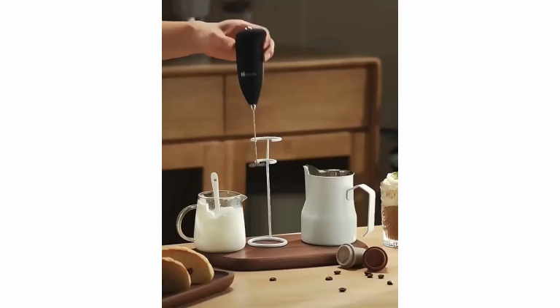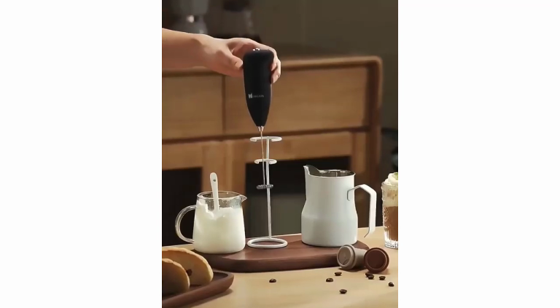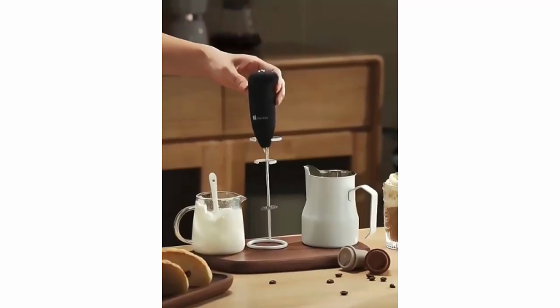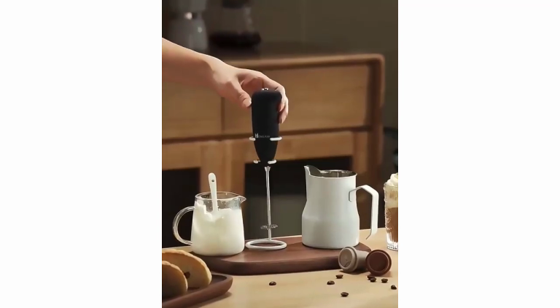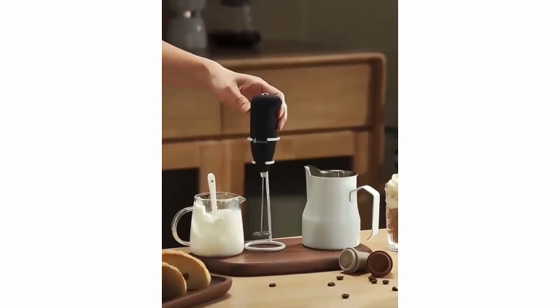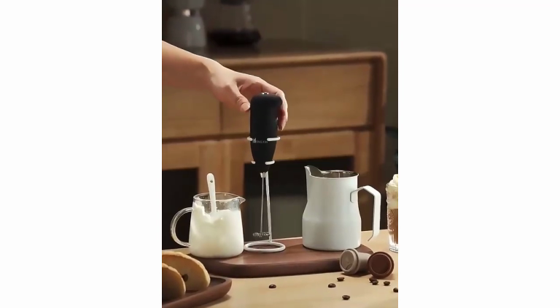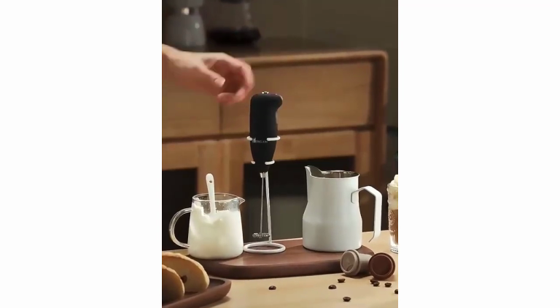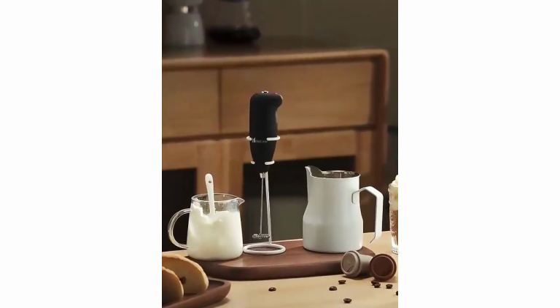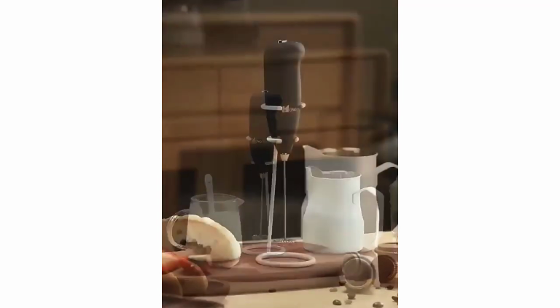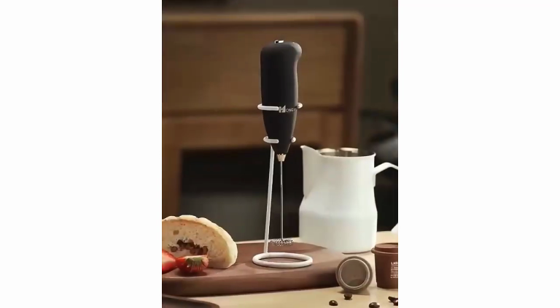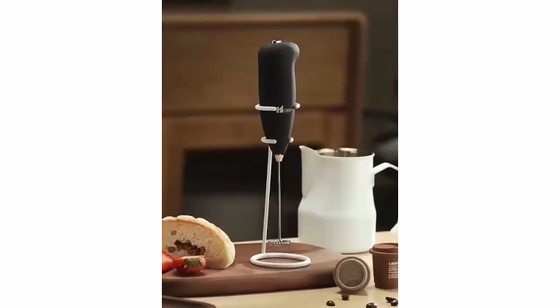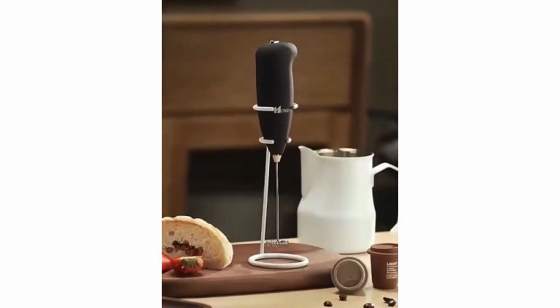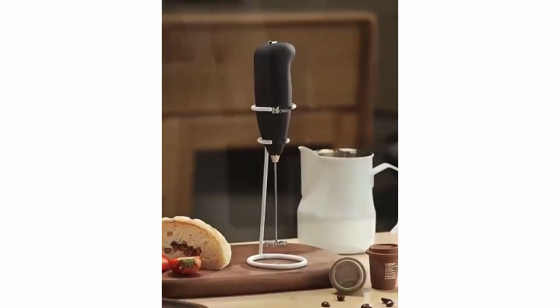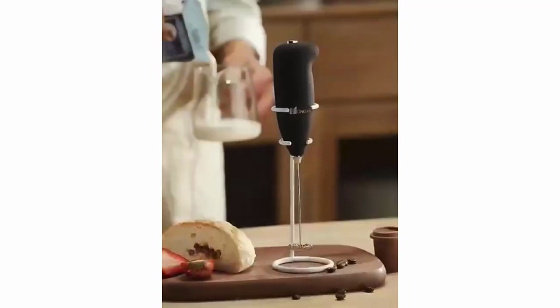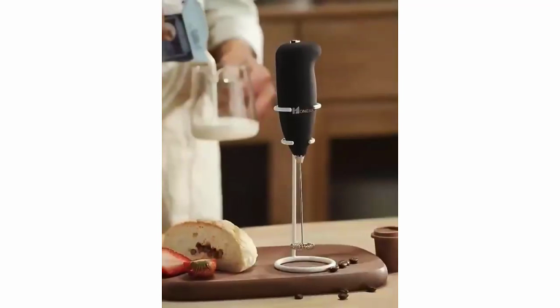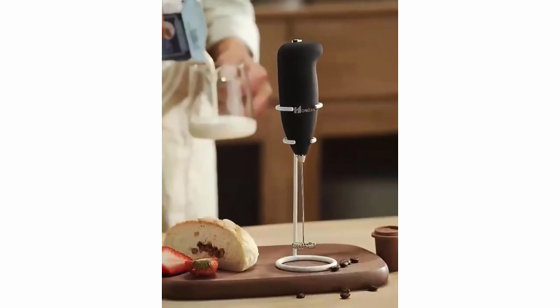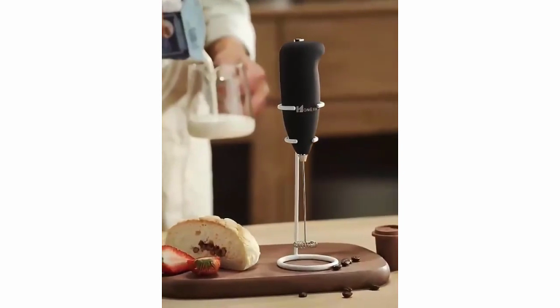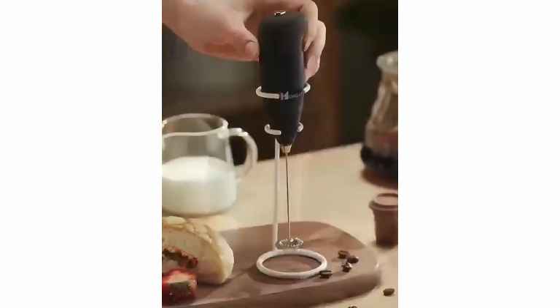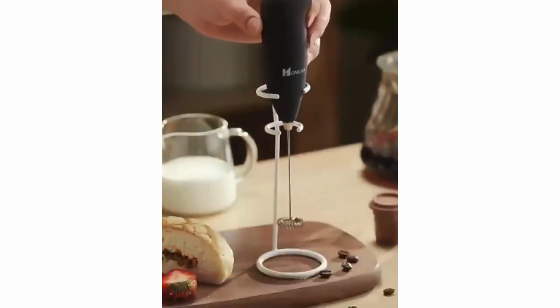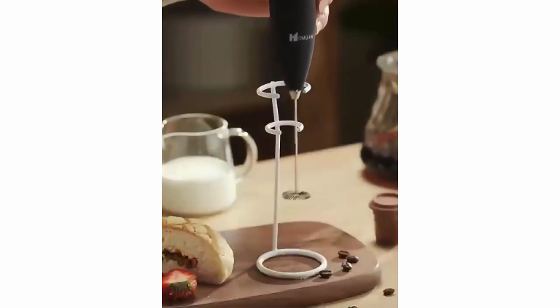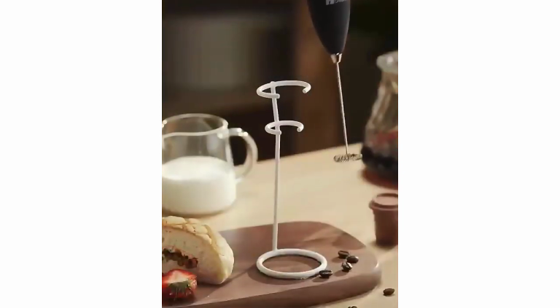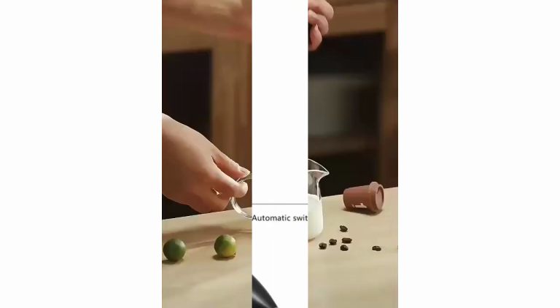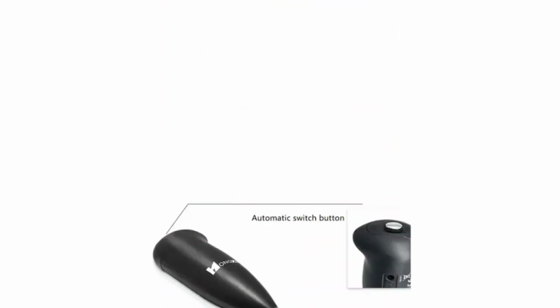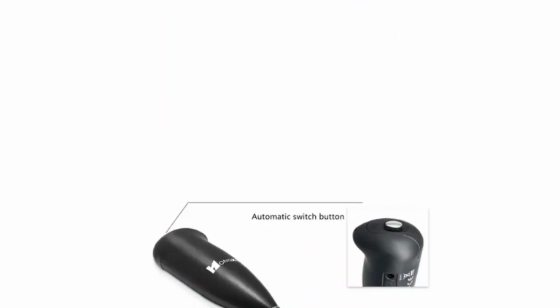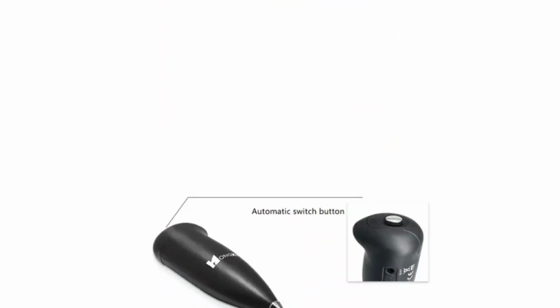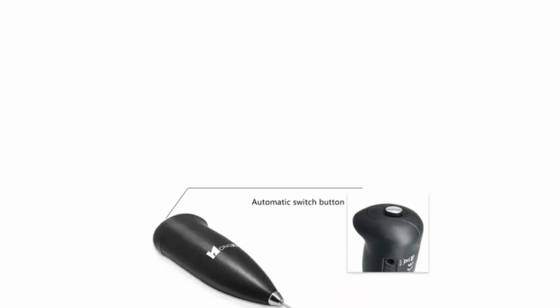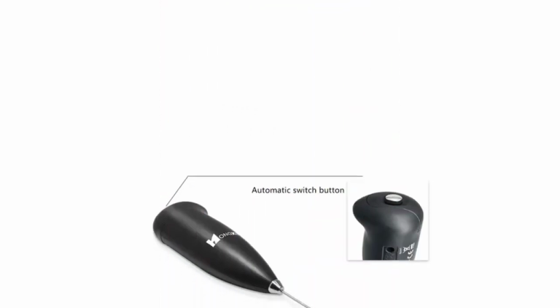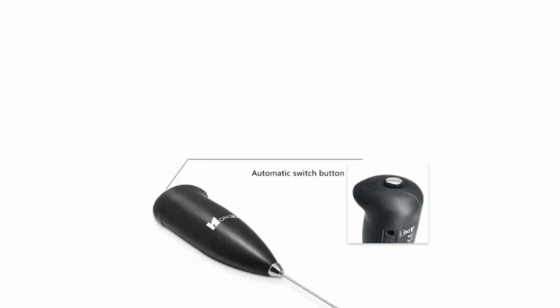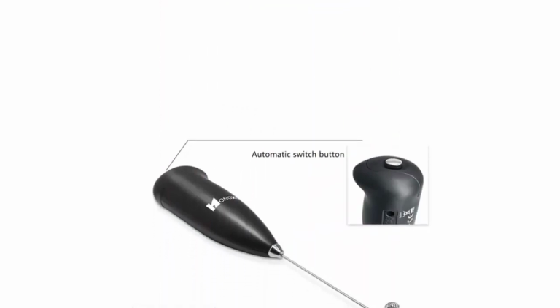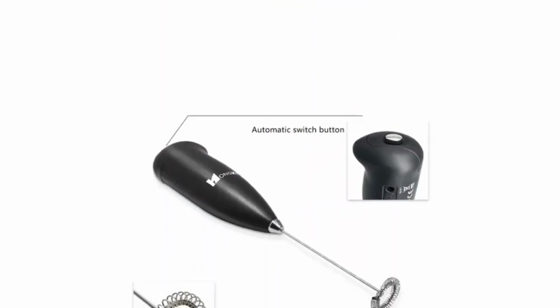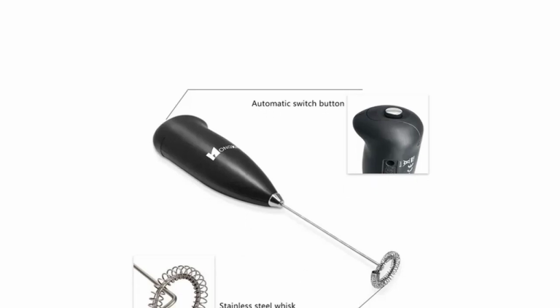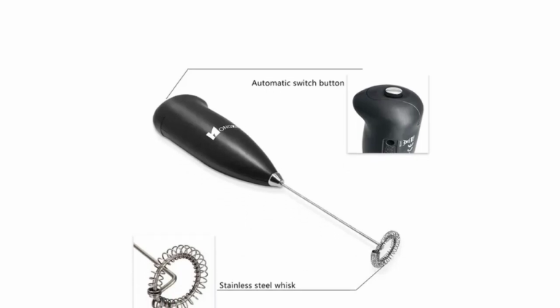Elevate your coffee experience with the best handheld milk frother, designed for perfect froth every time. Crafted for convenience and performance, it's your secret weapon for creamy cappuccinos and luscious lattes.